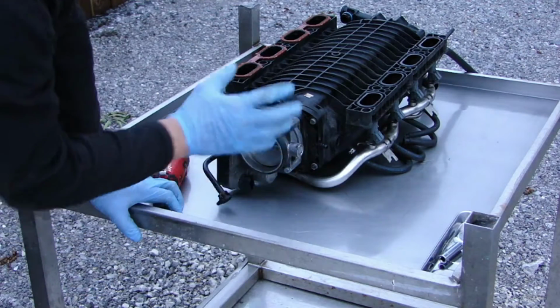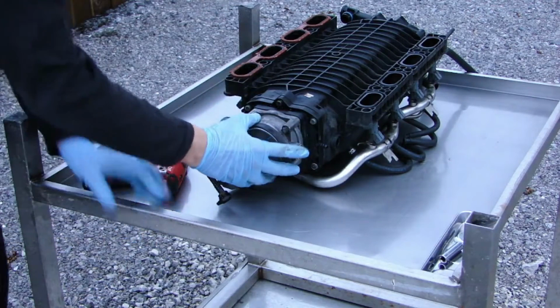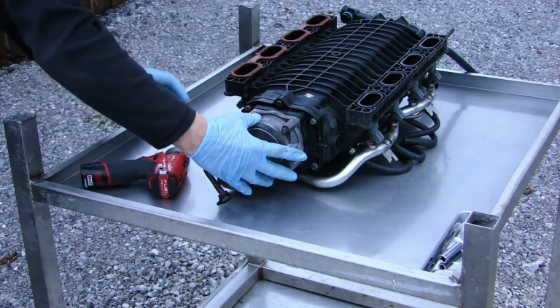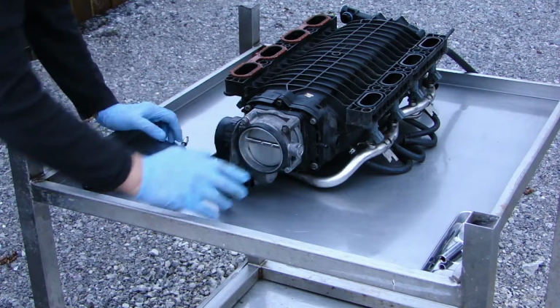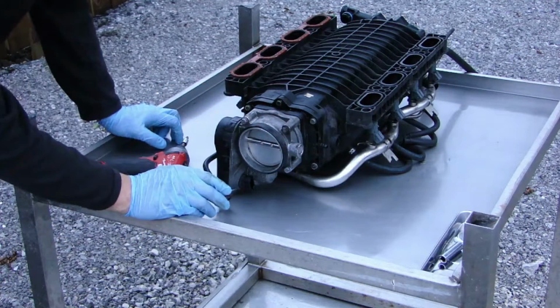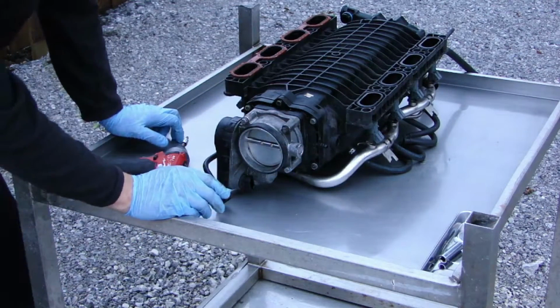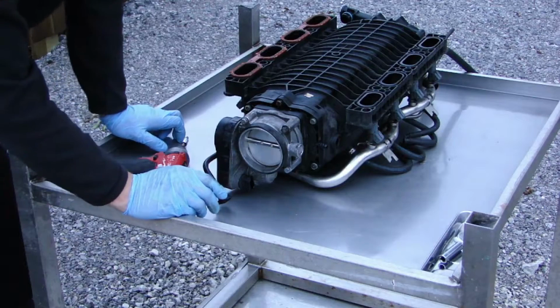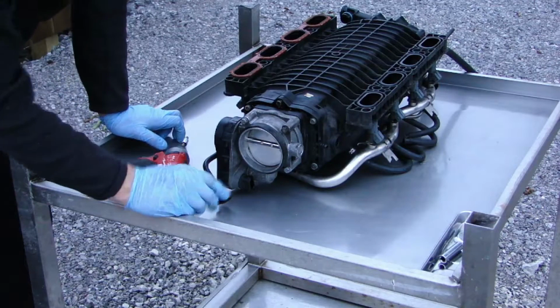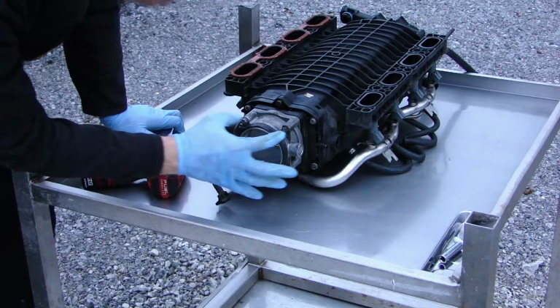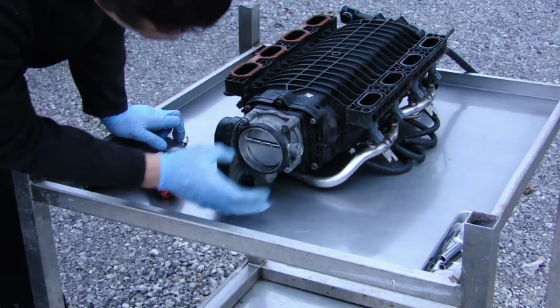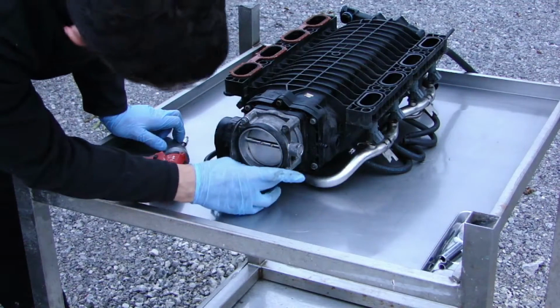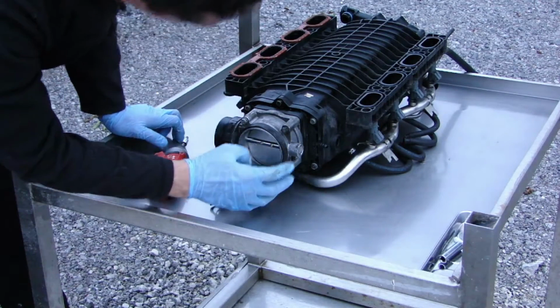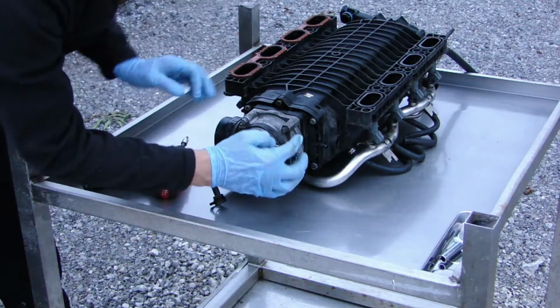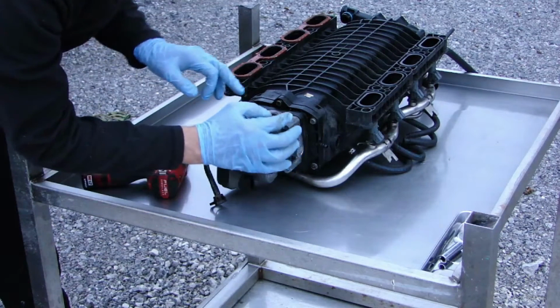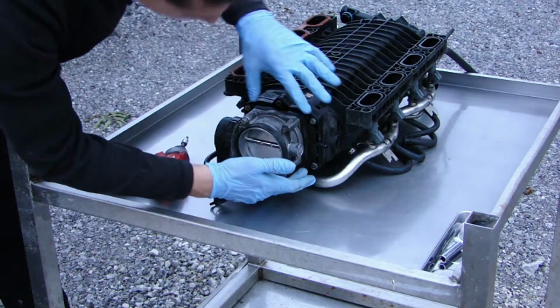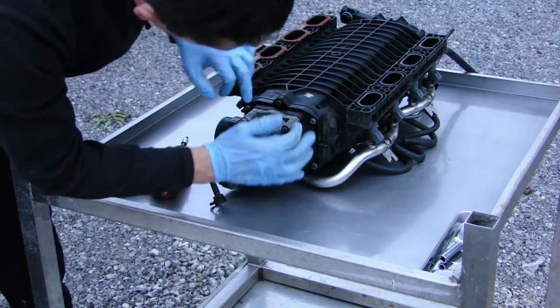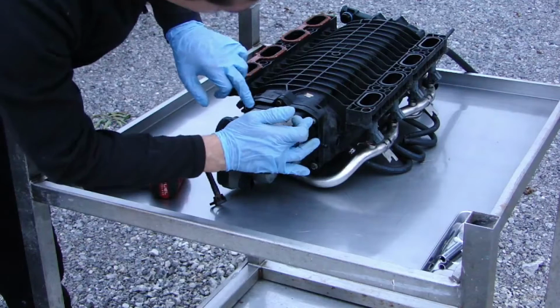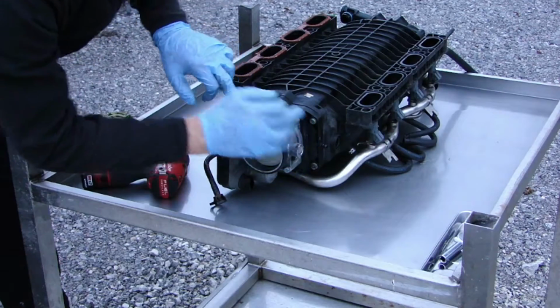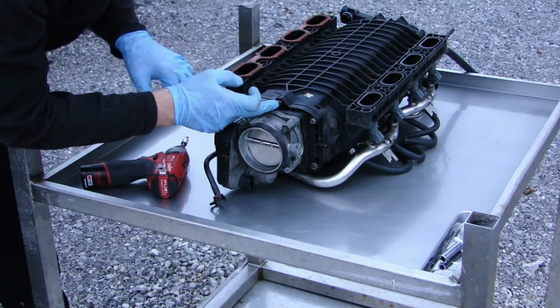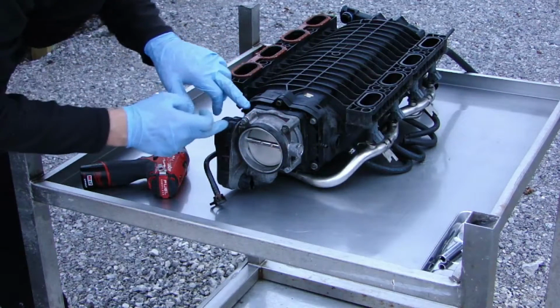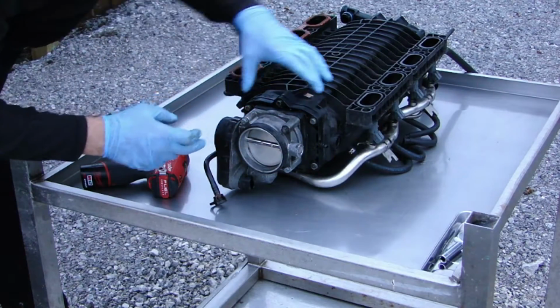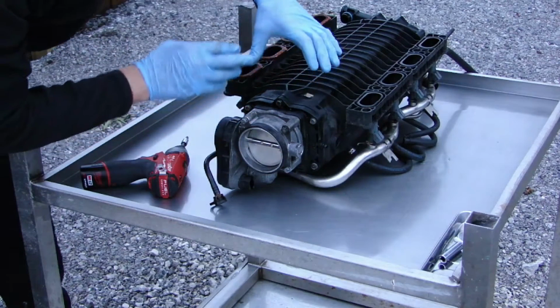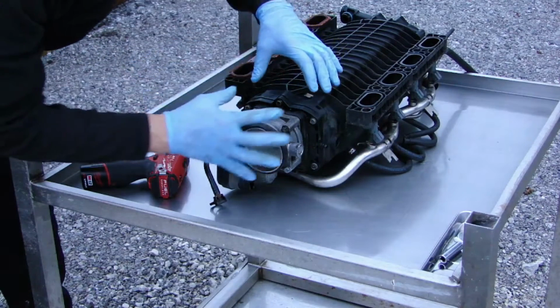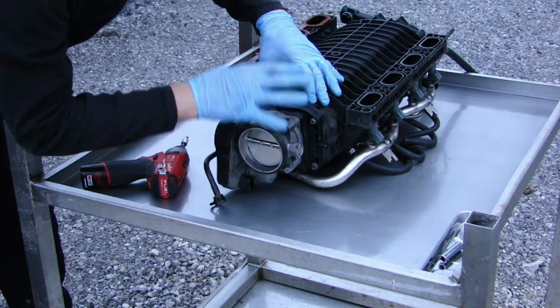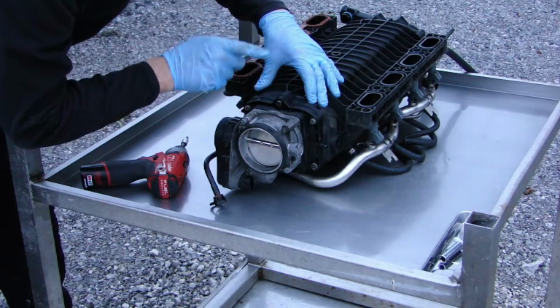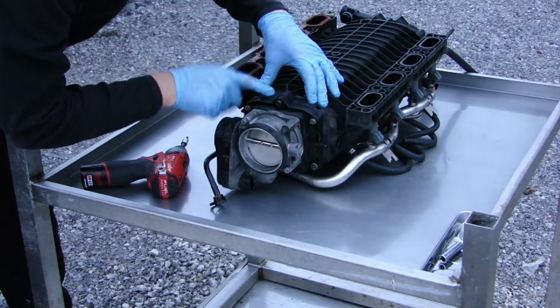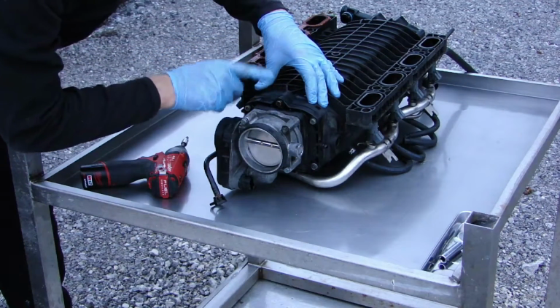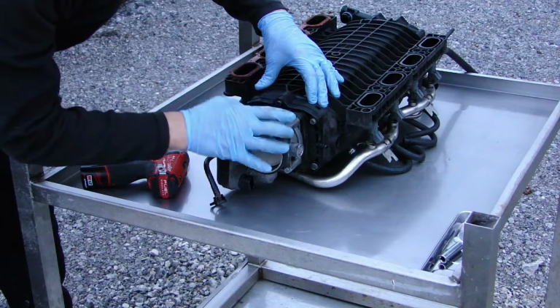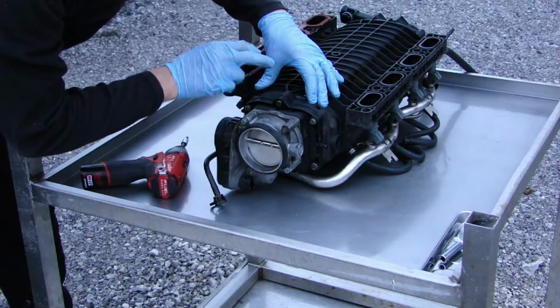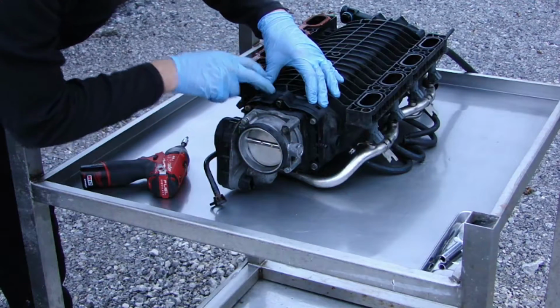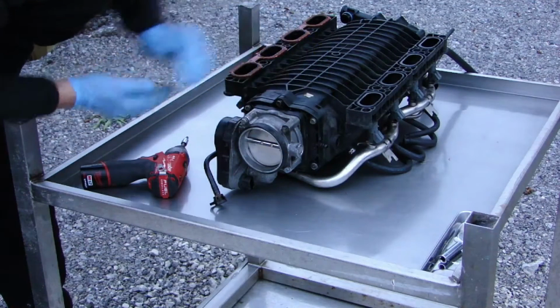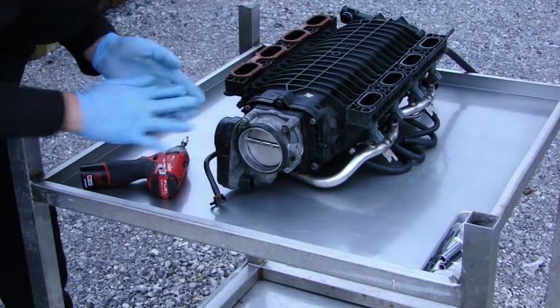It has been removed from the engine. So all you have is 4 10mm bolts and 6 T30 bolts here as well, attaching the body to the plenum.